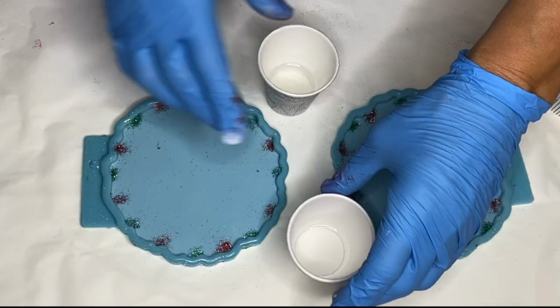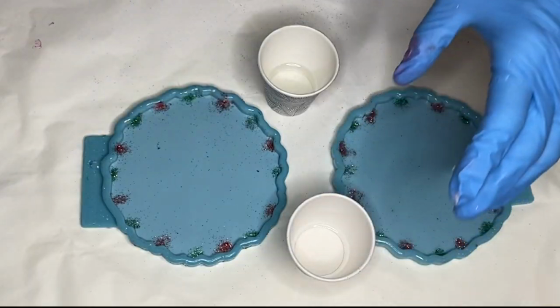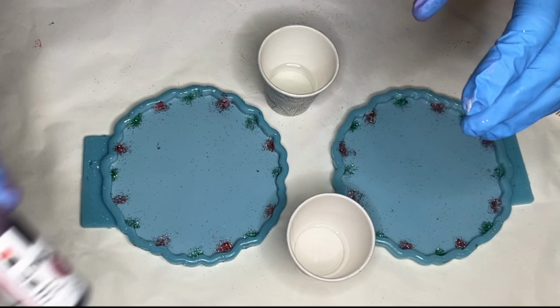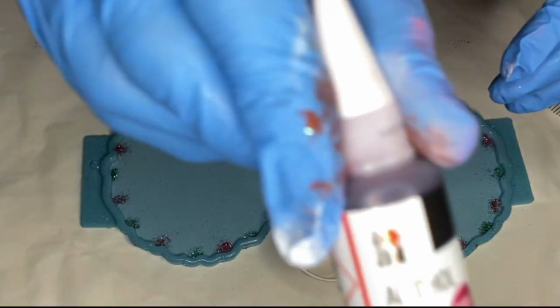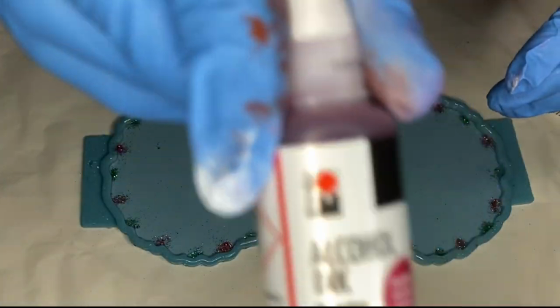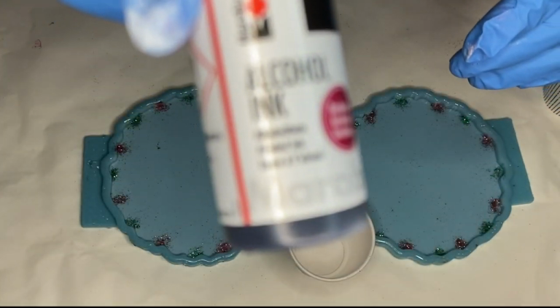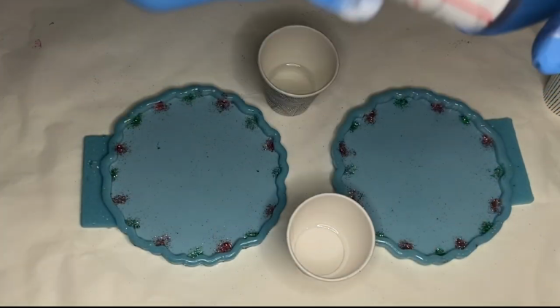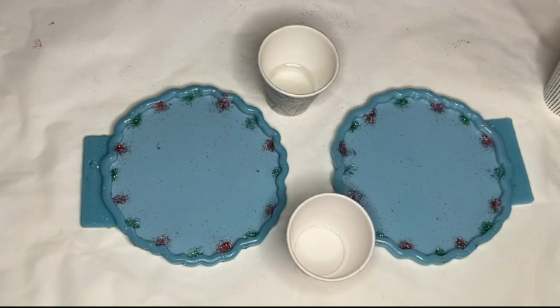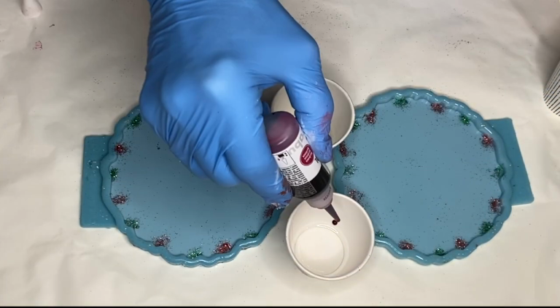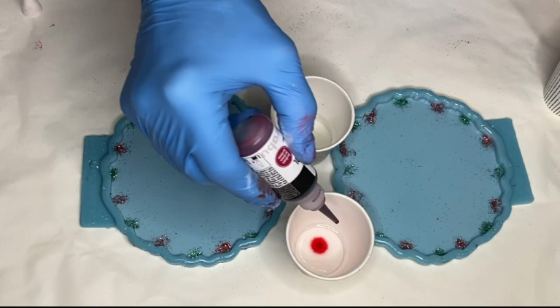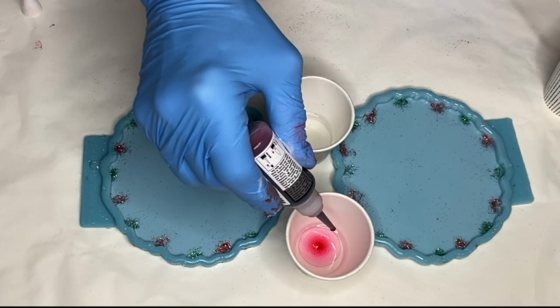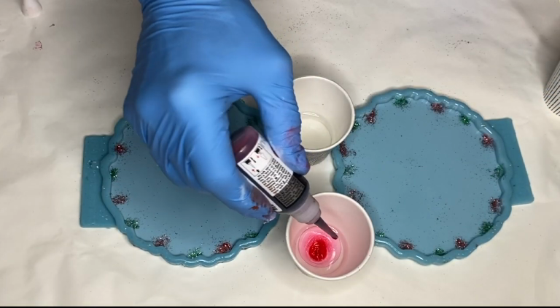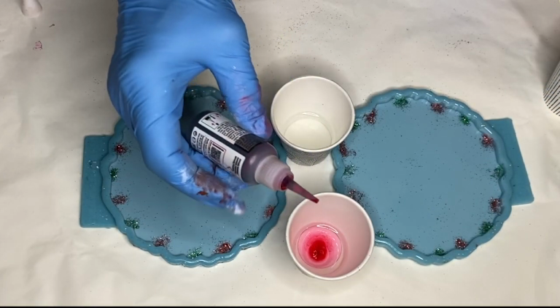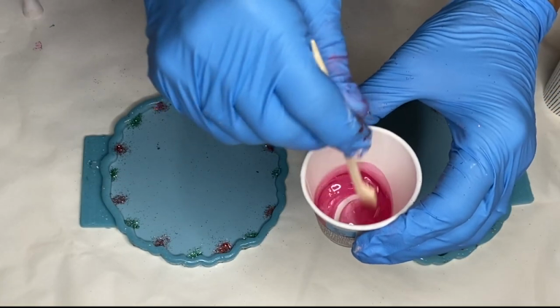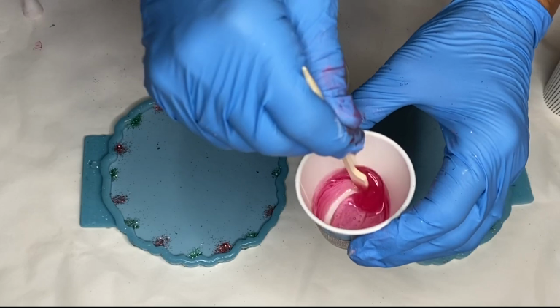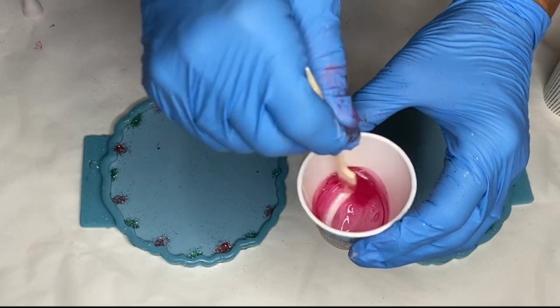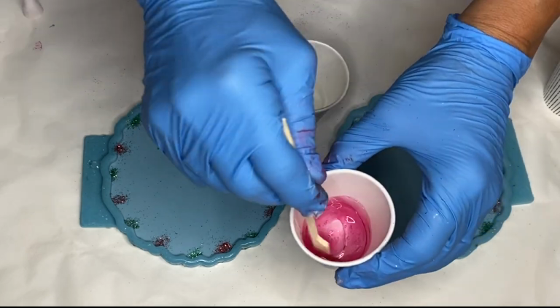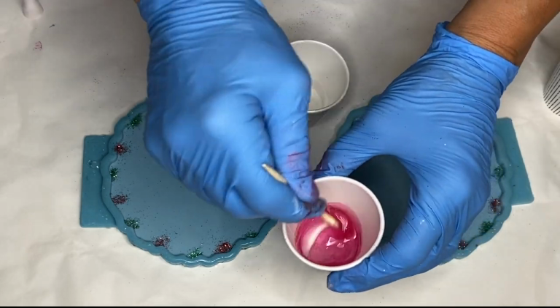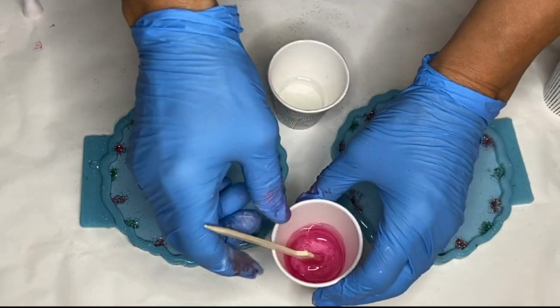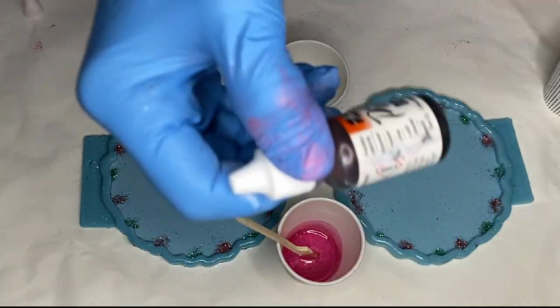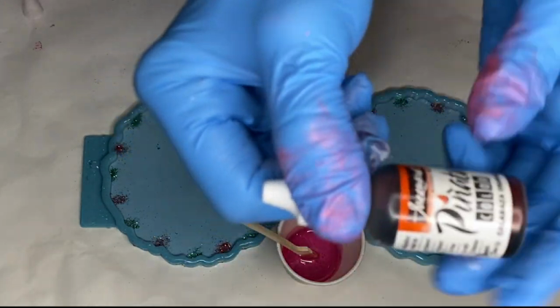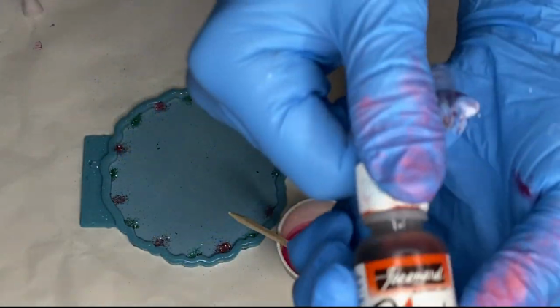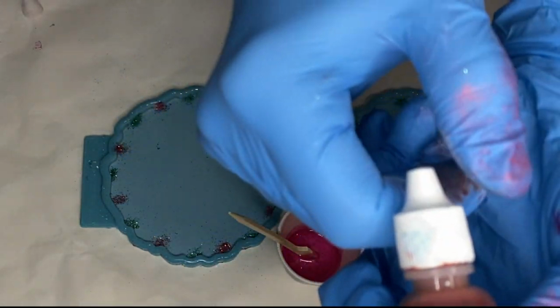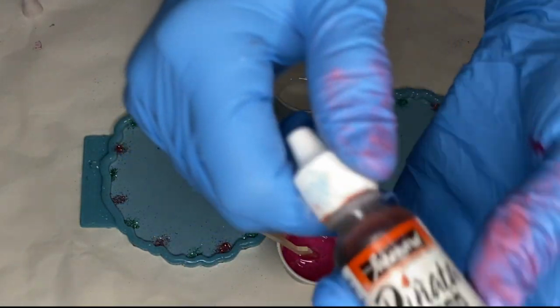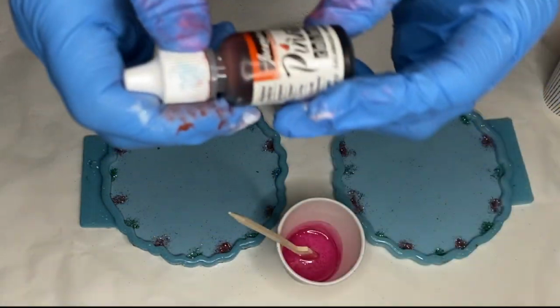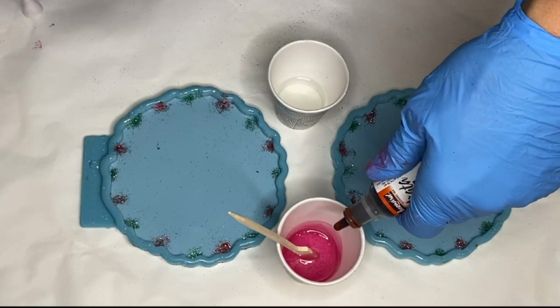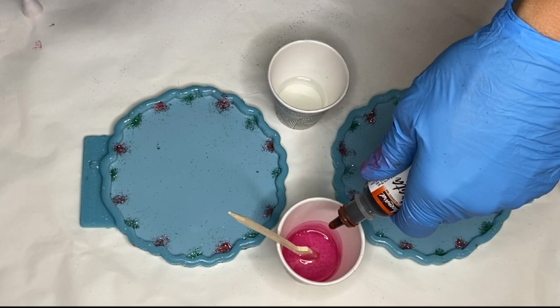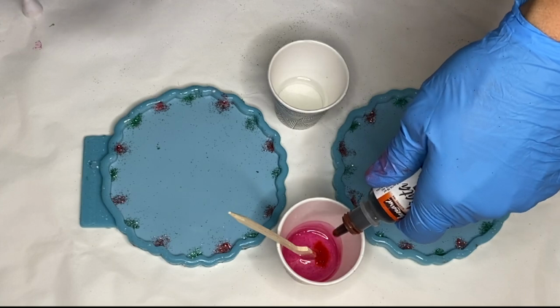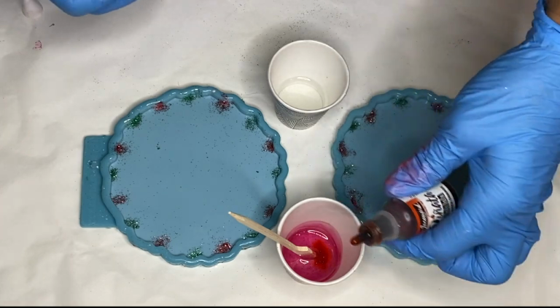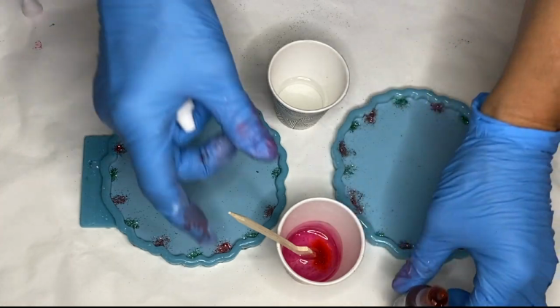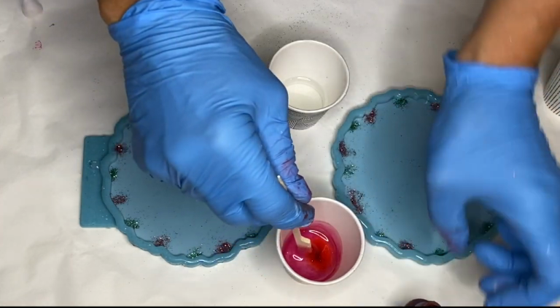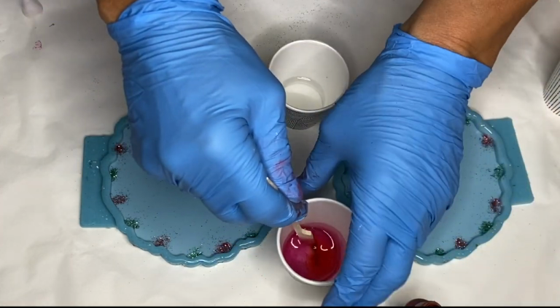And in a different cup she adds in some cherry red alcohol ink that we bought at a local craft store. And to make it more of a deep red she adds in some of Piñata's orange alcohol ink.